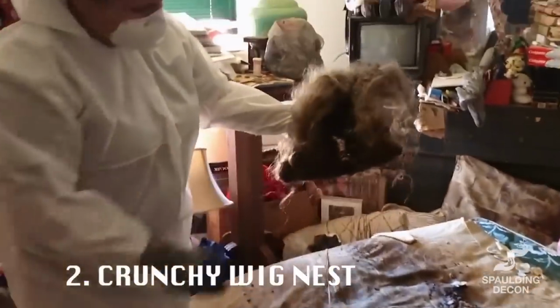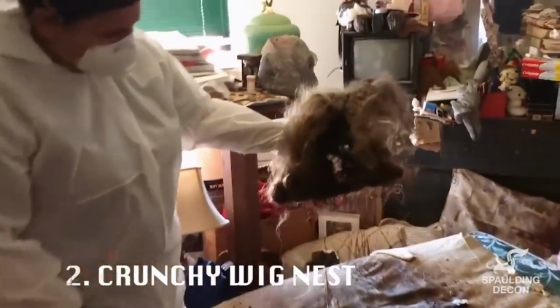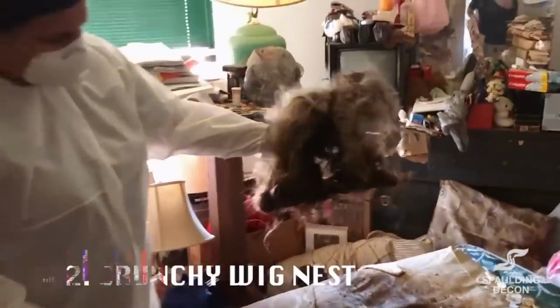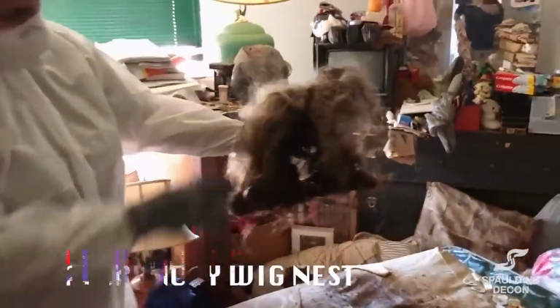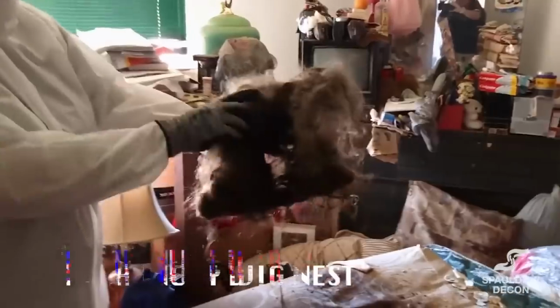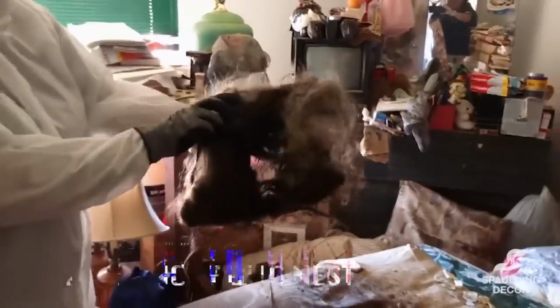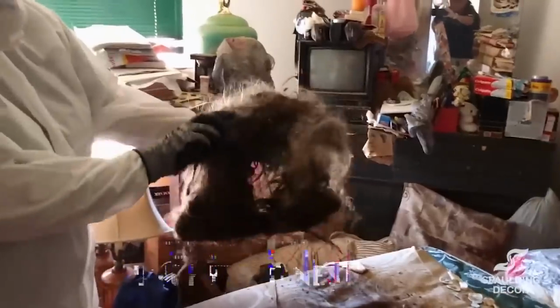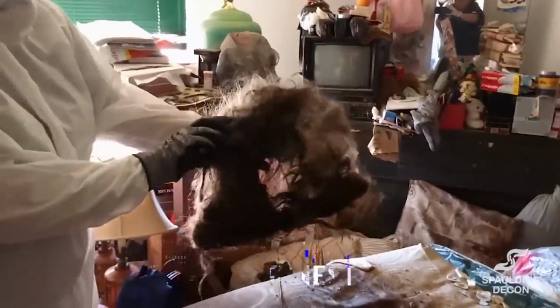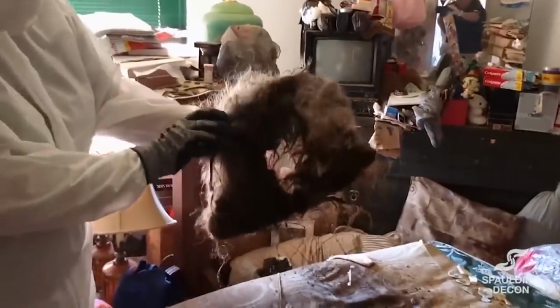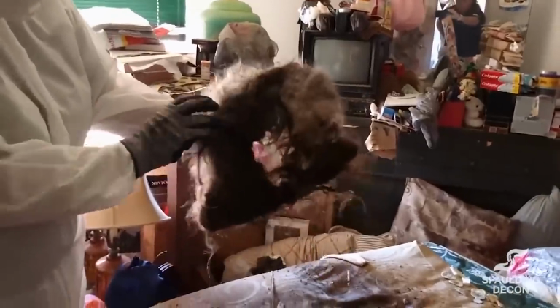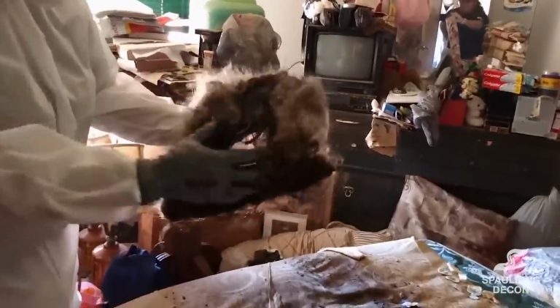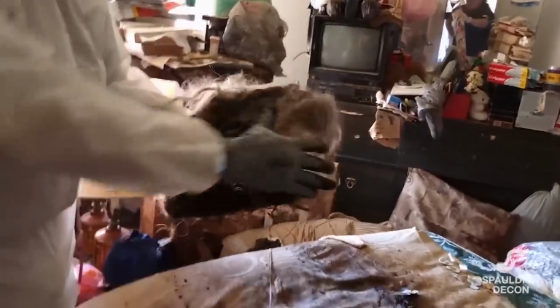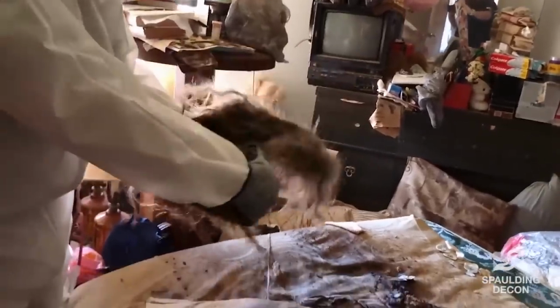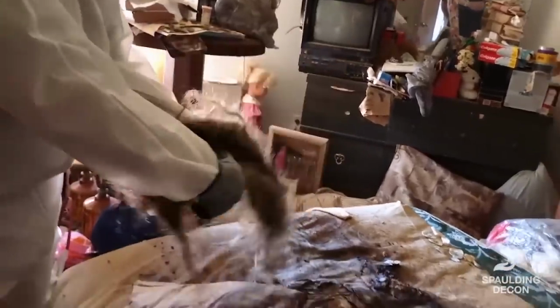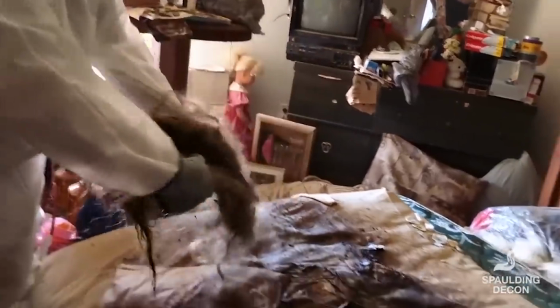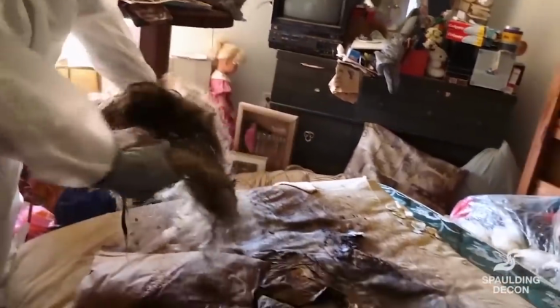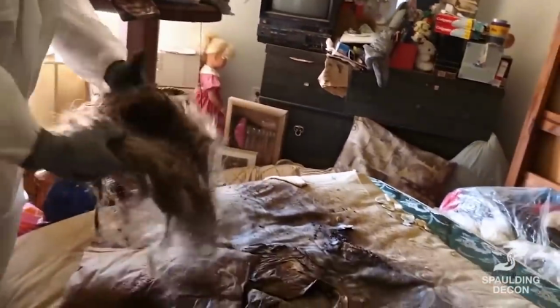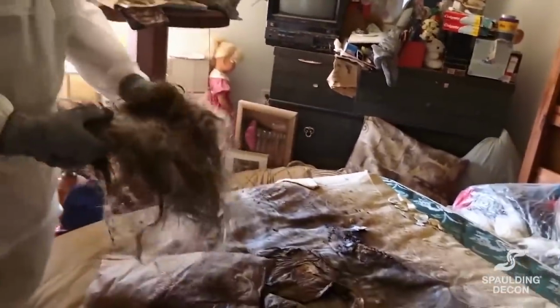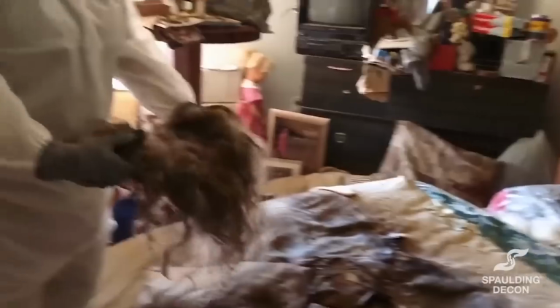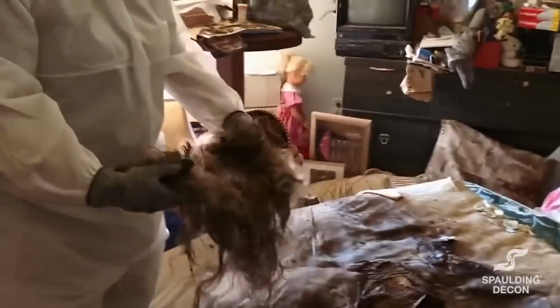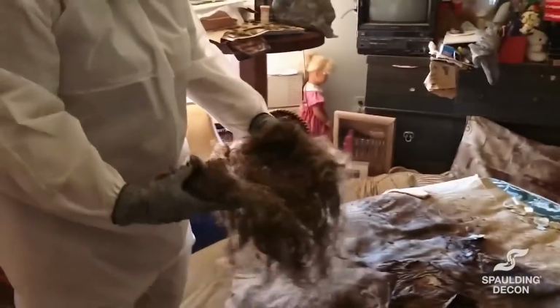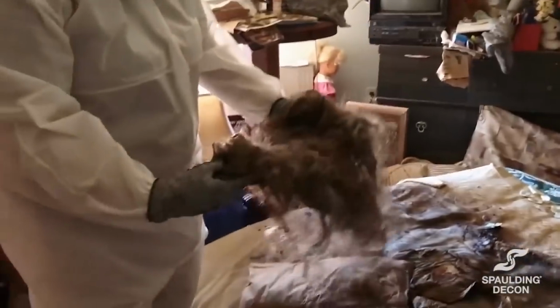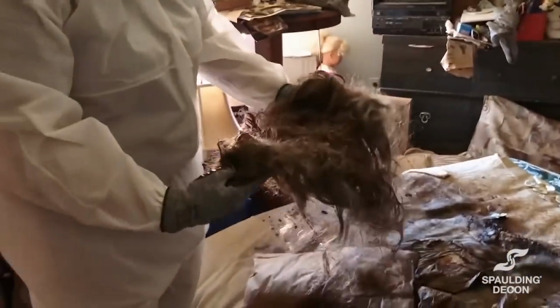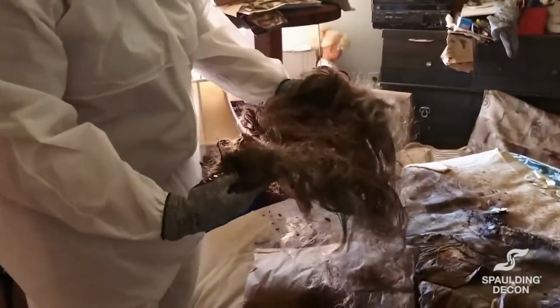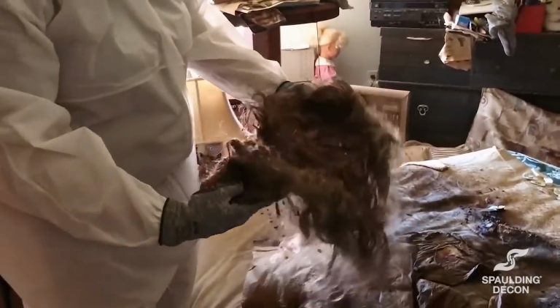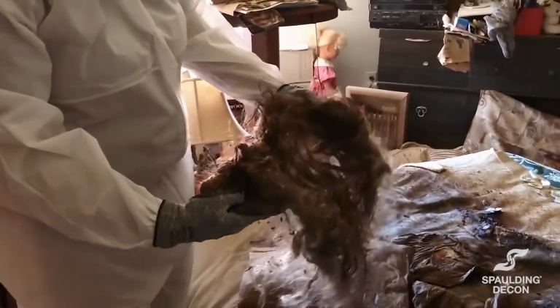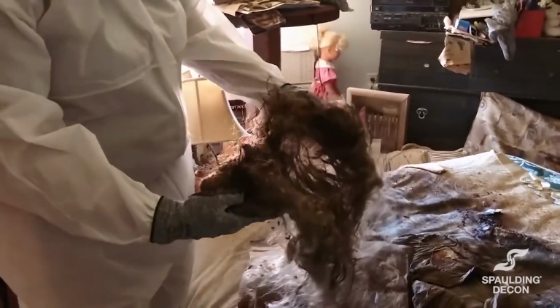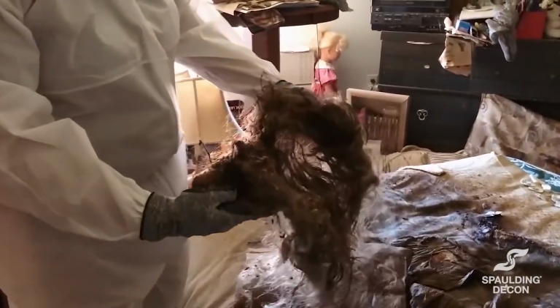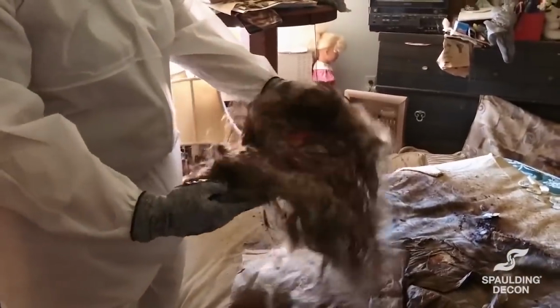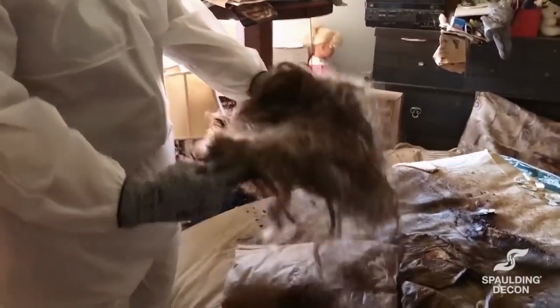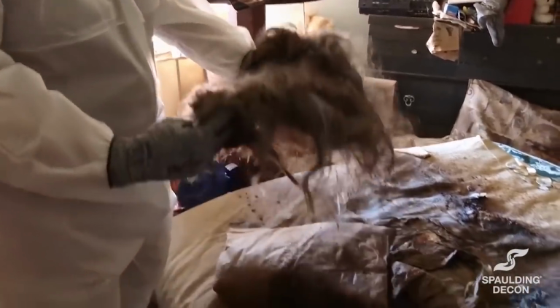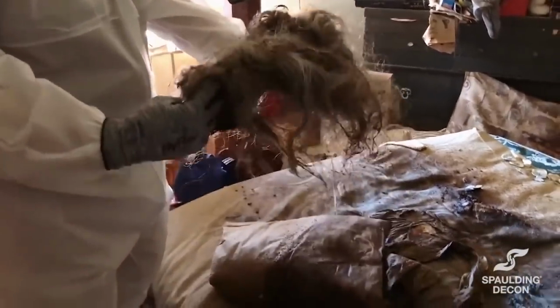It's stuck. Is the scalp still there? Open it up. I don't even know what I'm looking at.